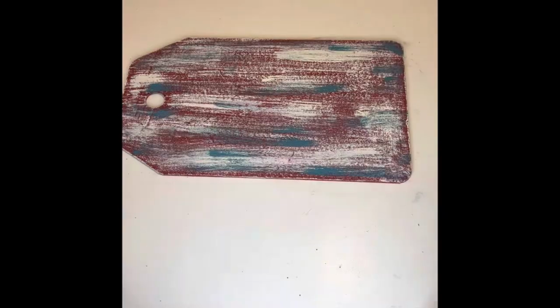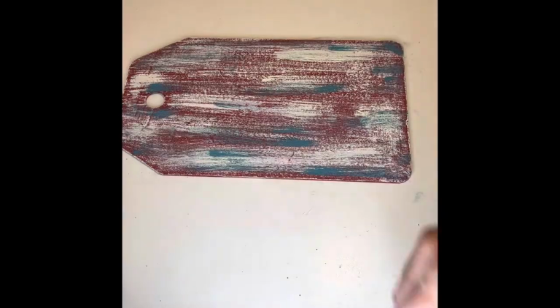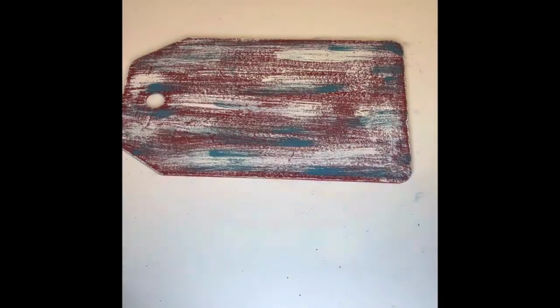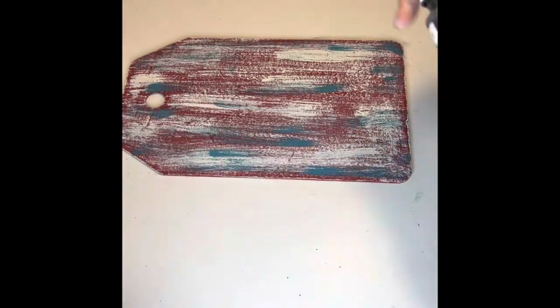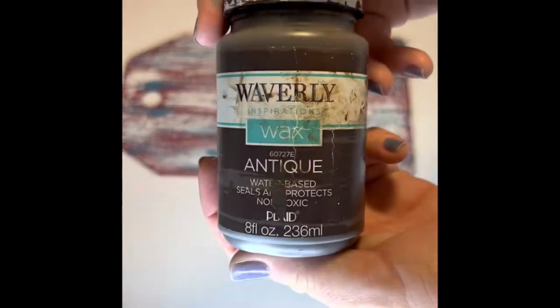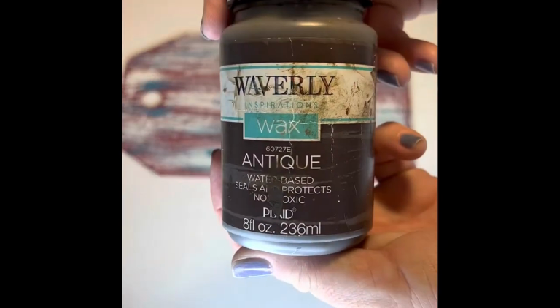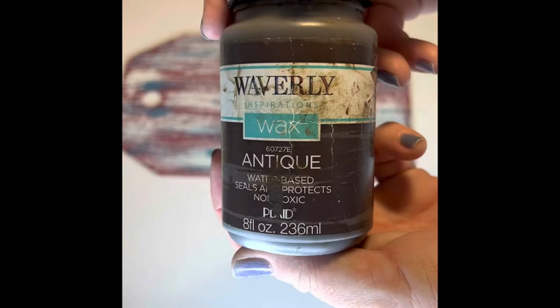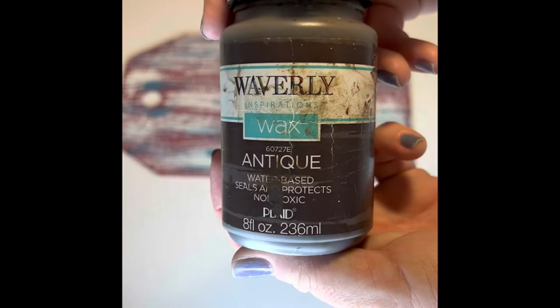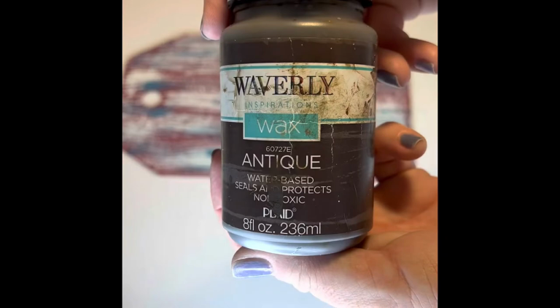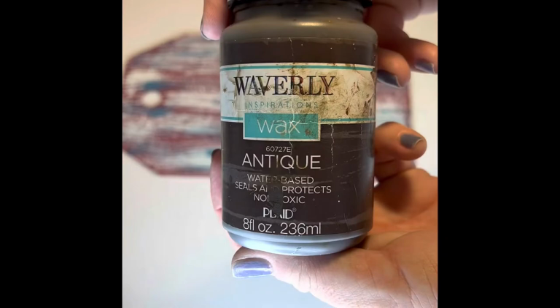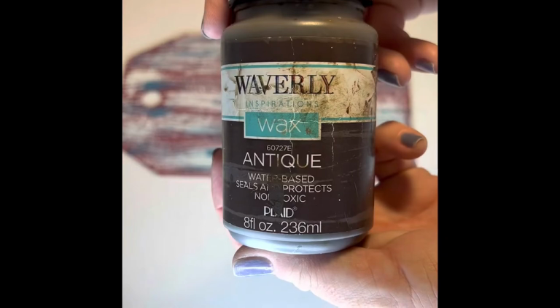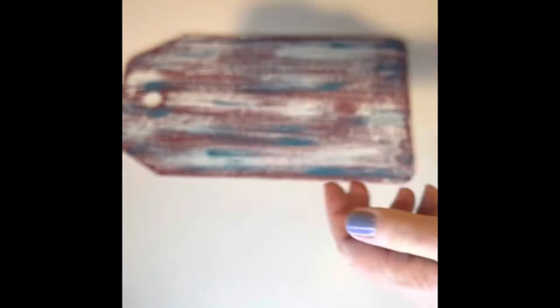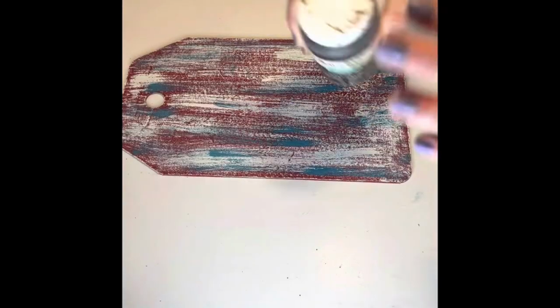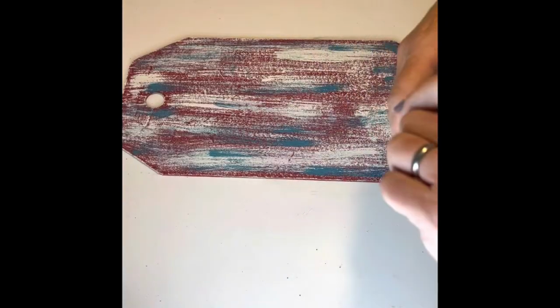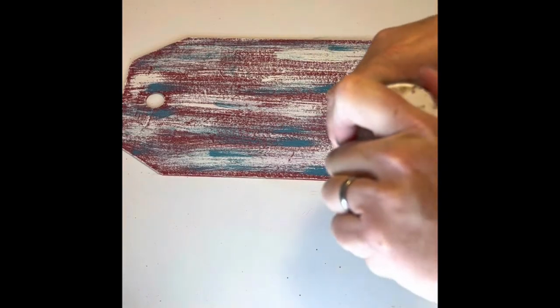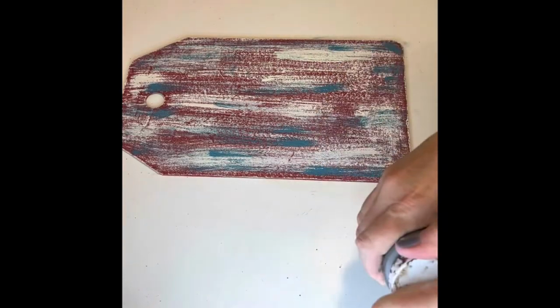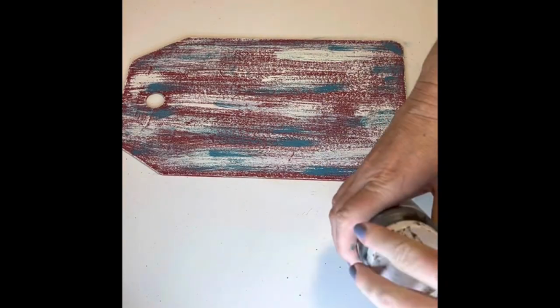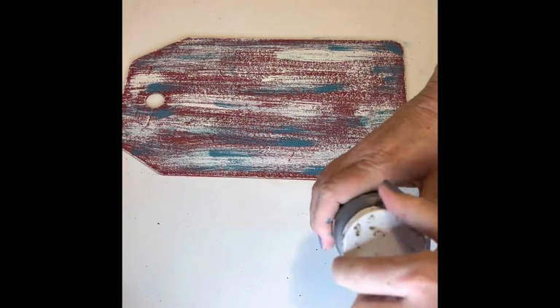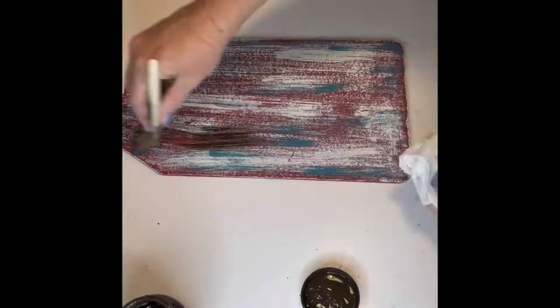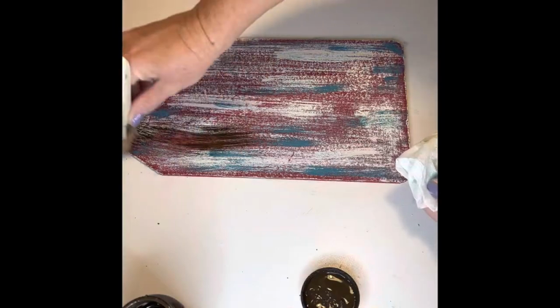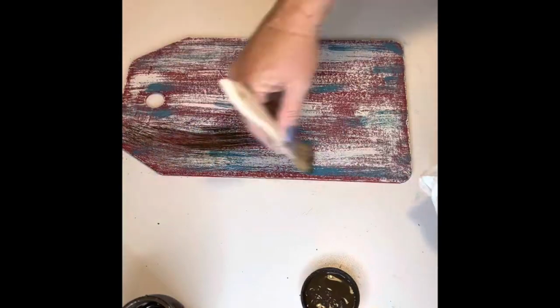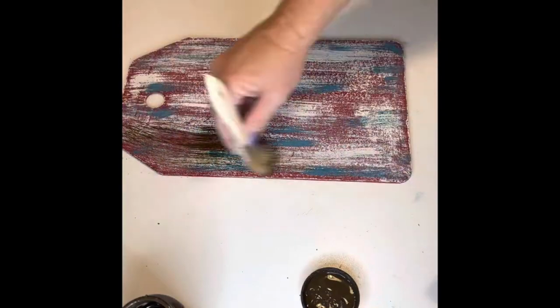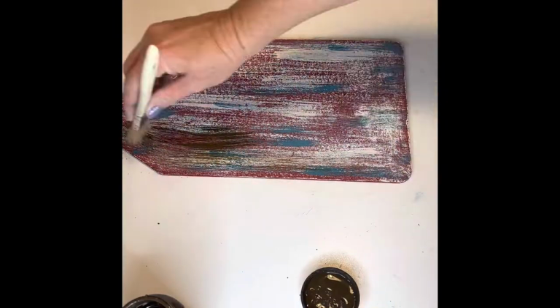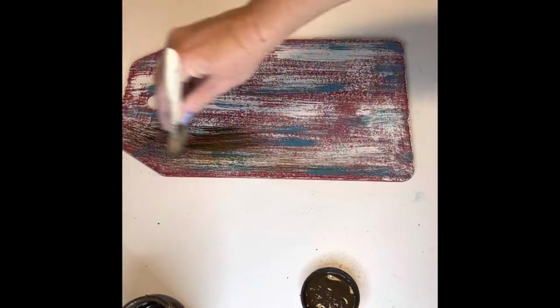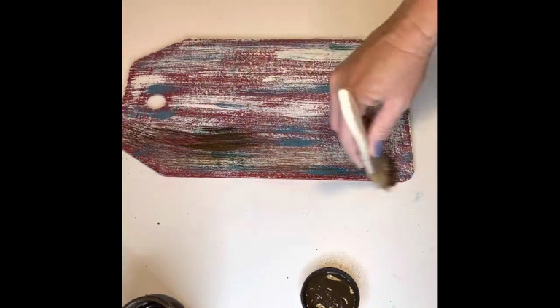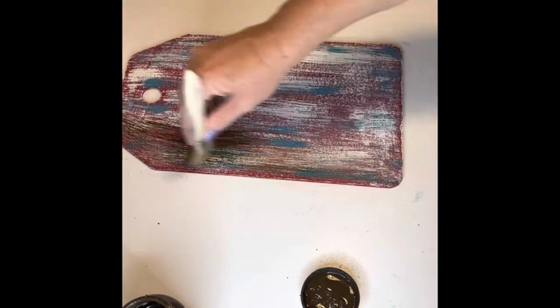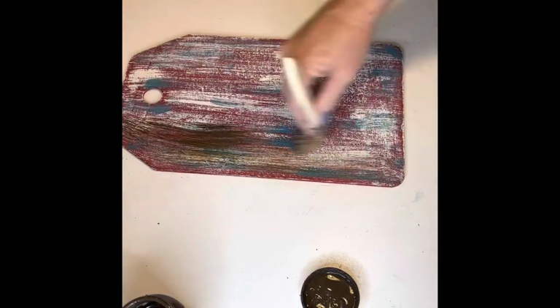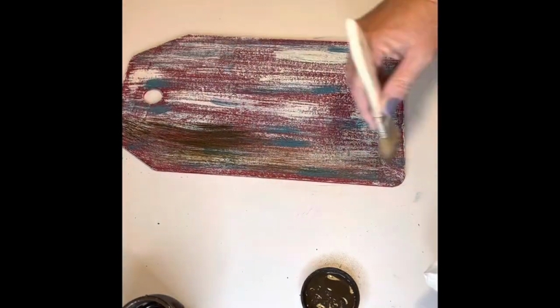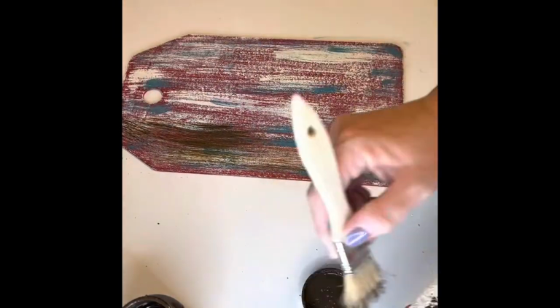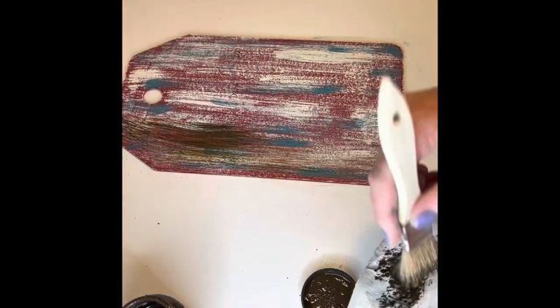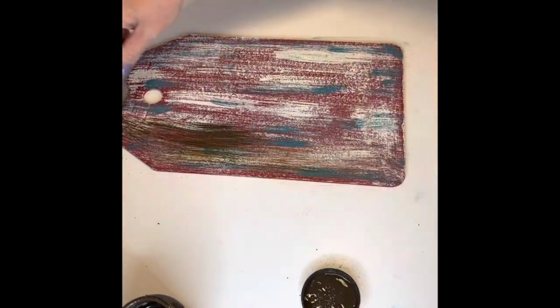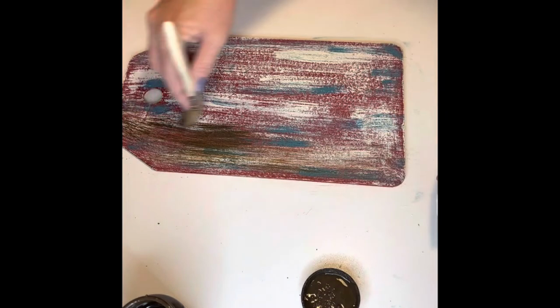The final color added to the board is Waverly Antique Wax. I did the same dry brush method as before, paying special attention to the corners and the hole at the top of the board, and I set that aside to dry.